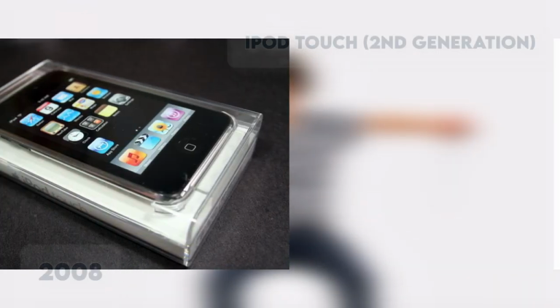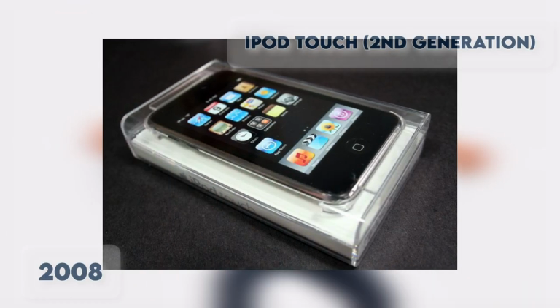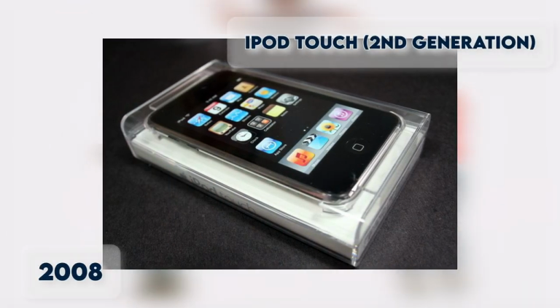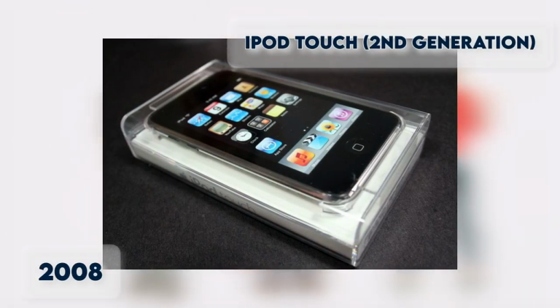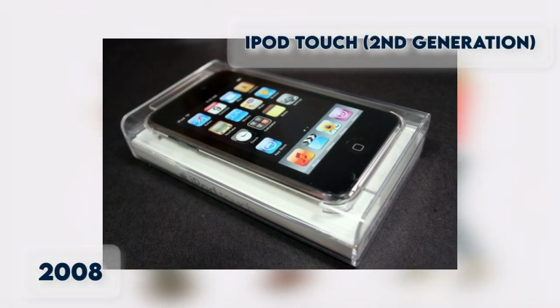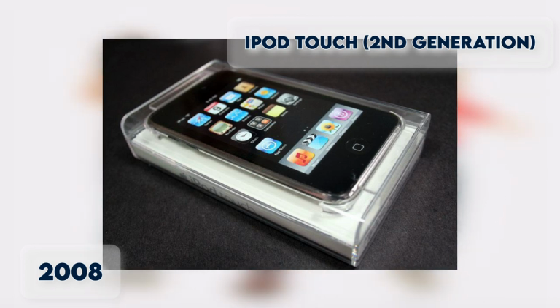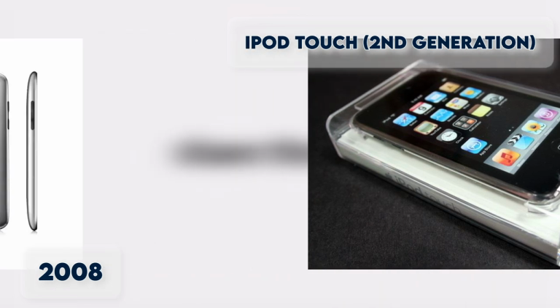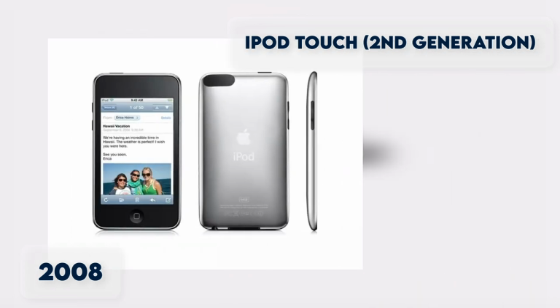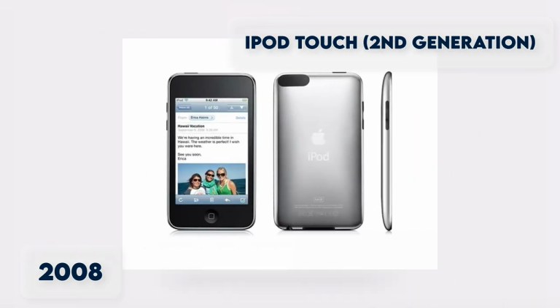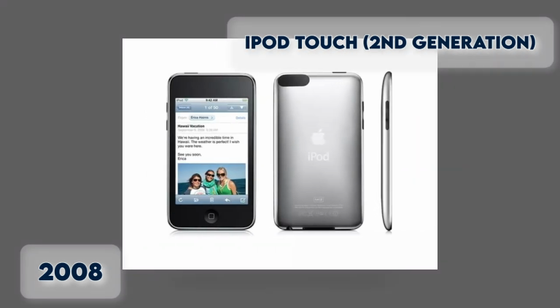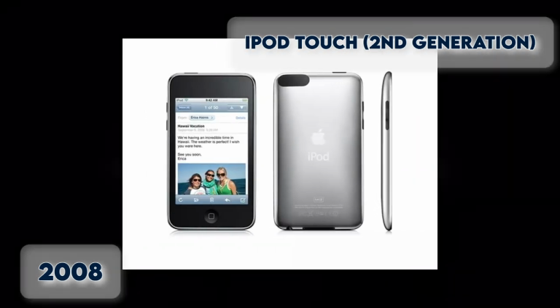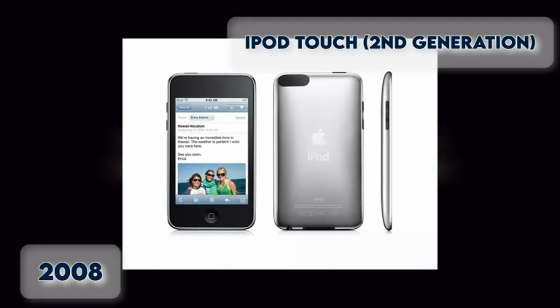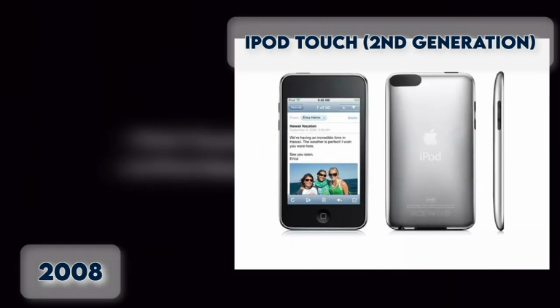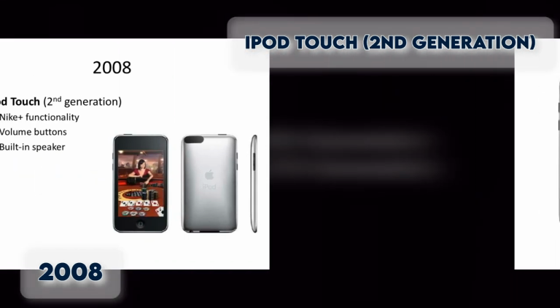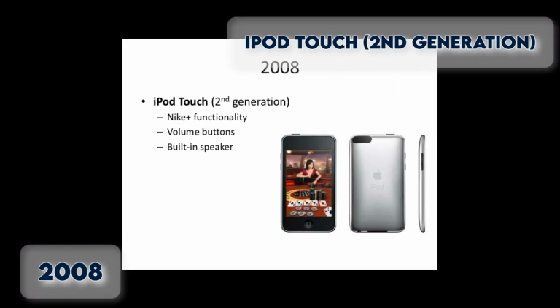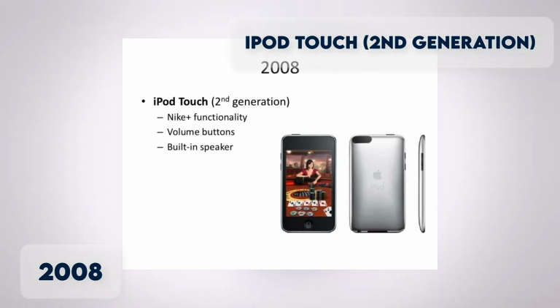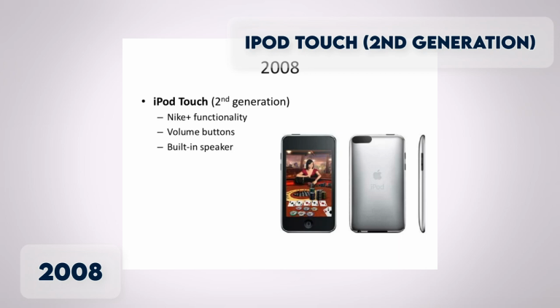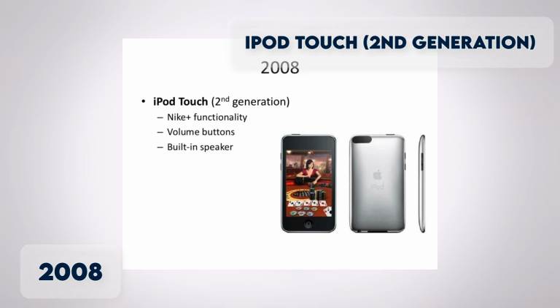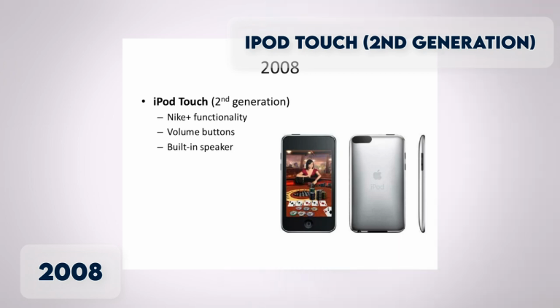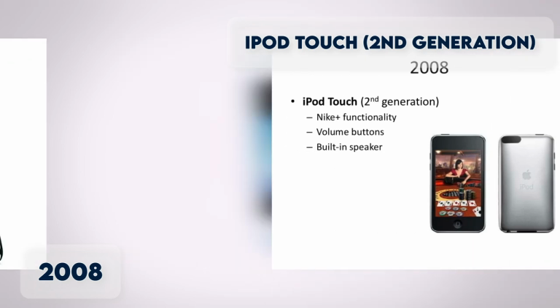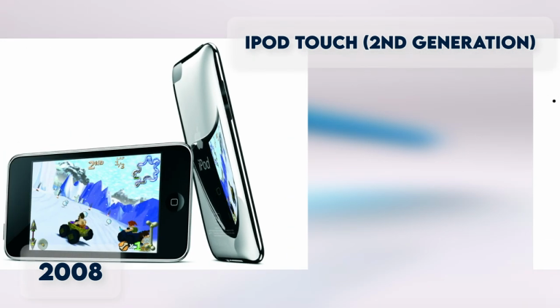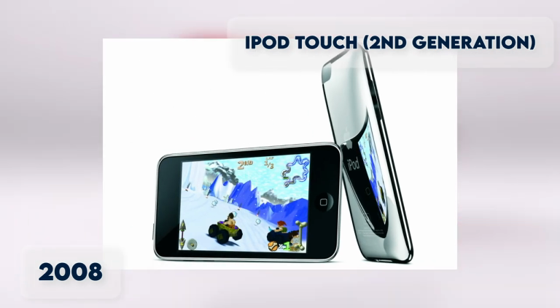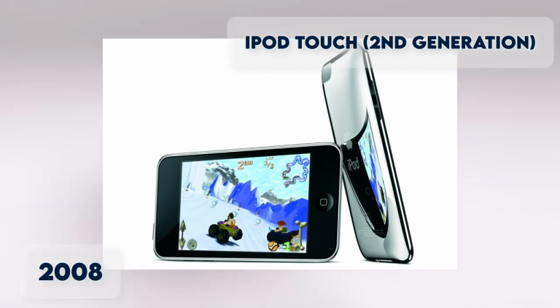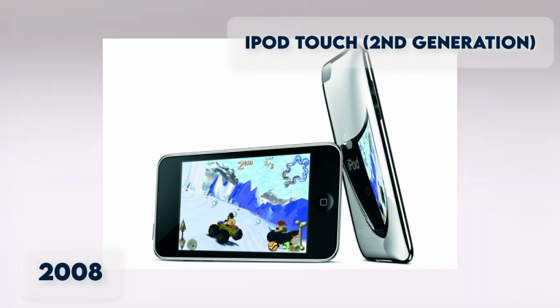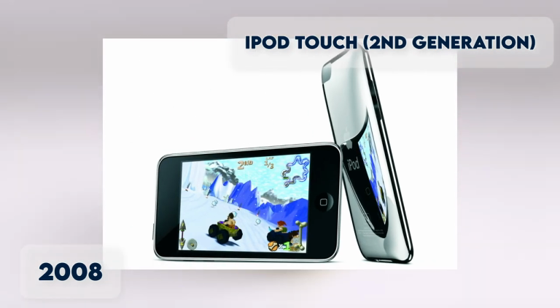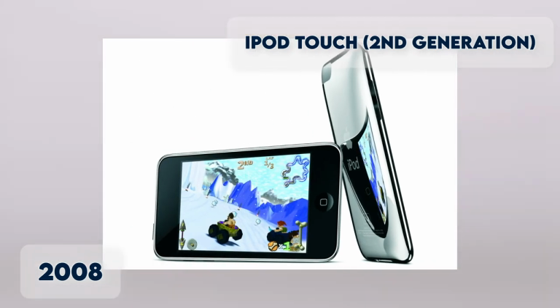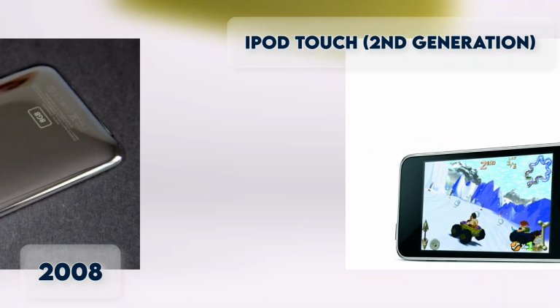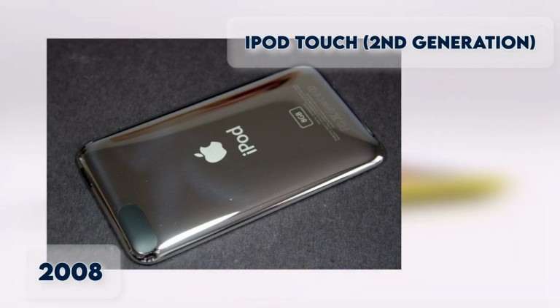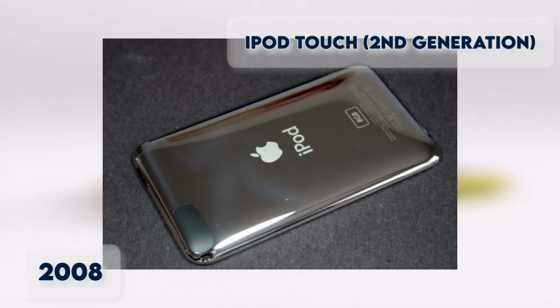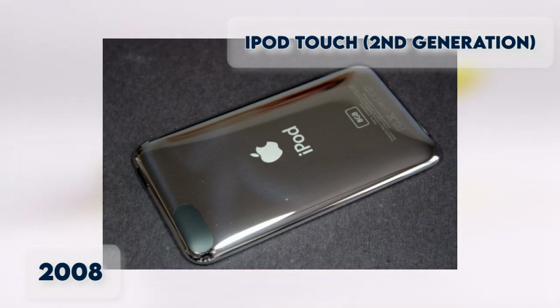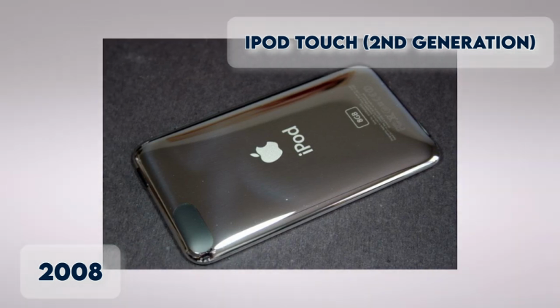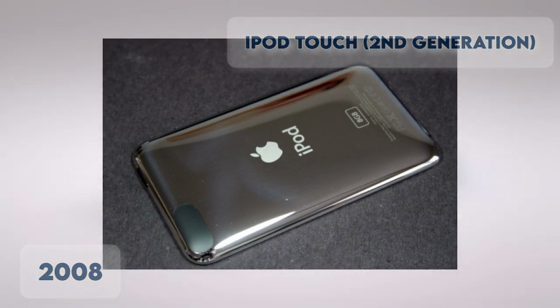iPod Touch 2nd Generation. This update to the original version includes a thinner body, curved design, volume controls, and a built-in speaker. The machine looks the same in all aspects, aside from an oval antenna cover in the upper left corner of the back.